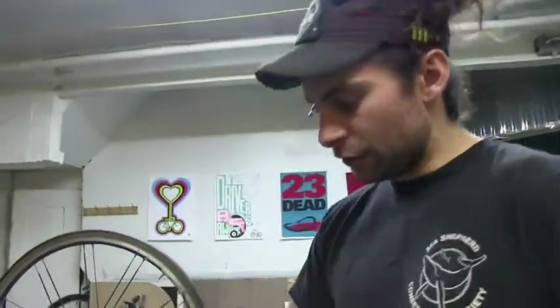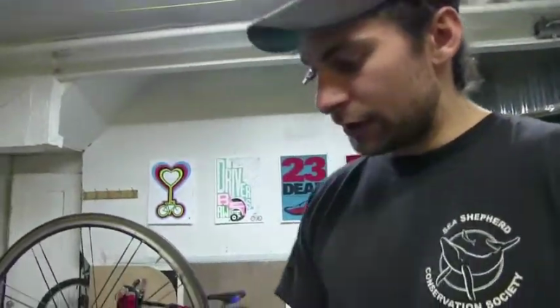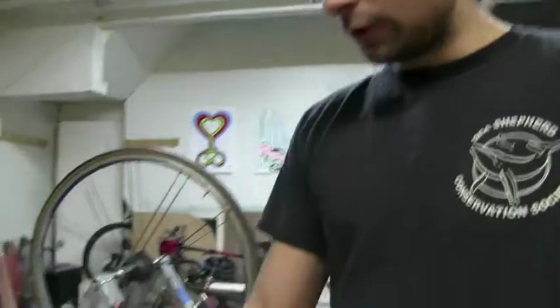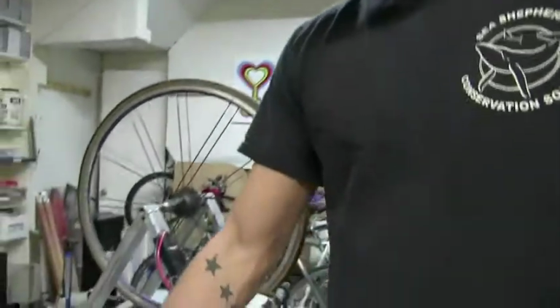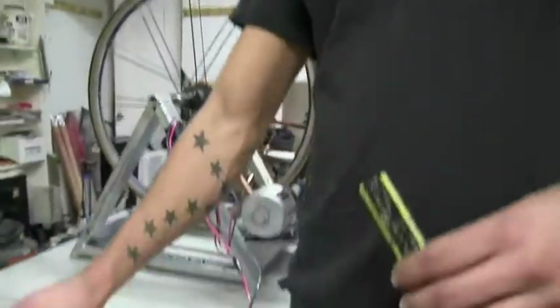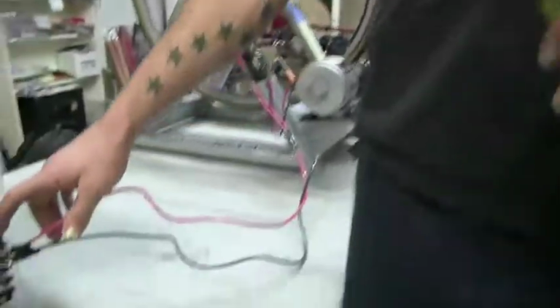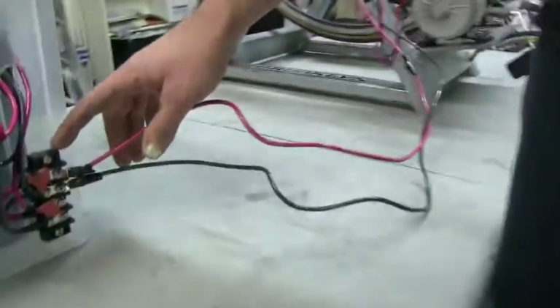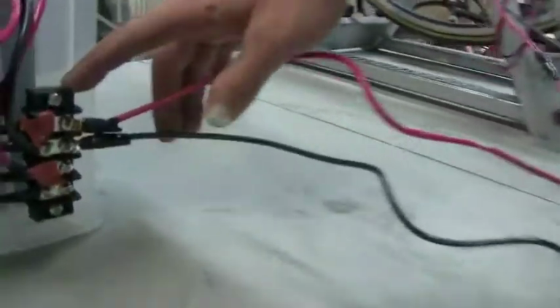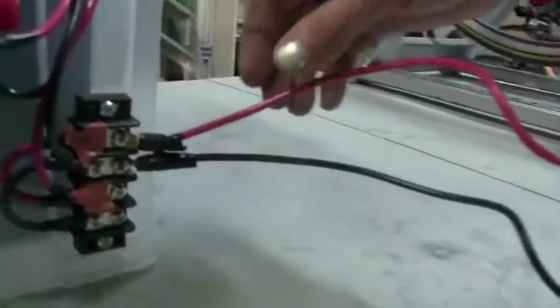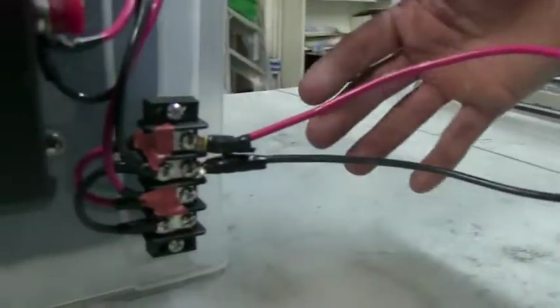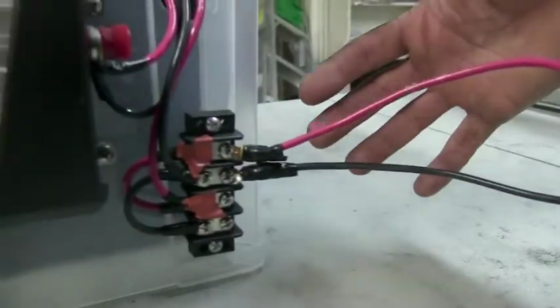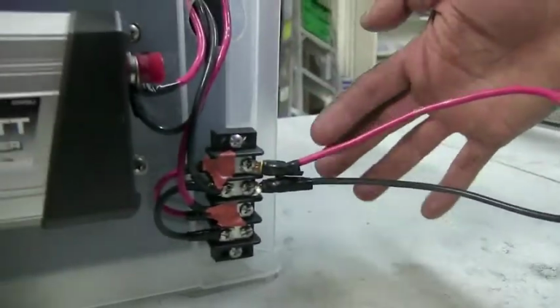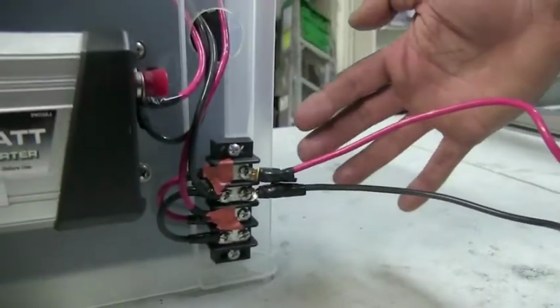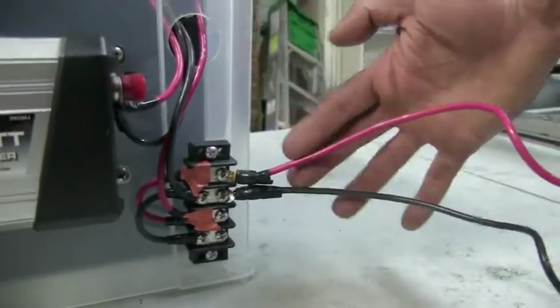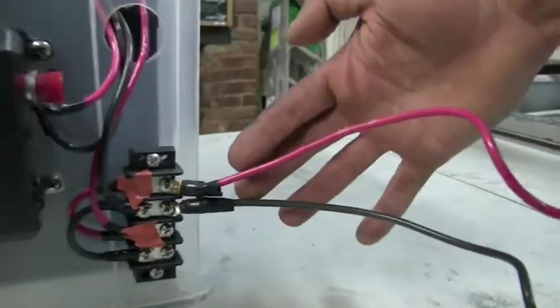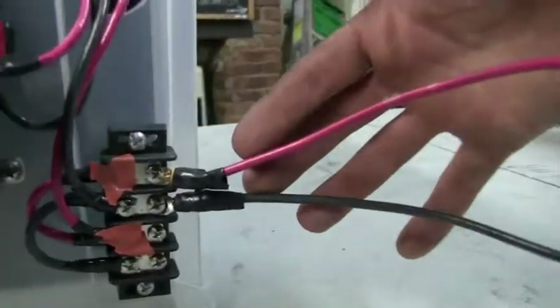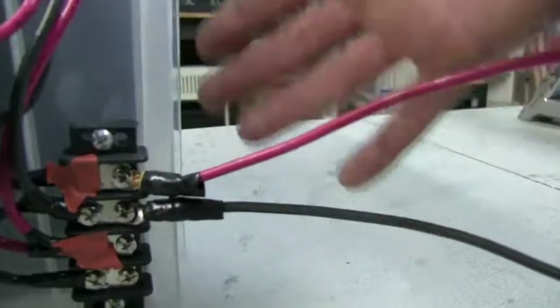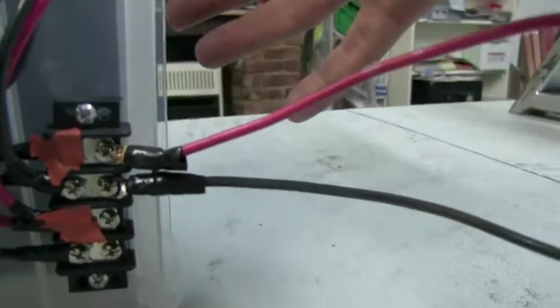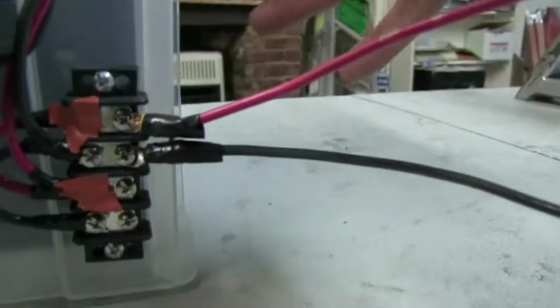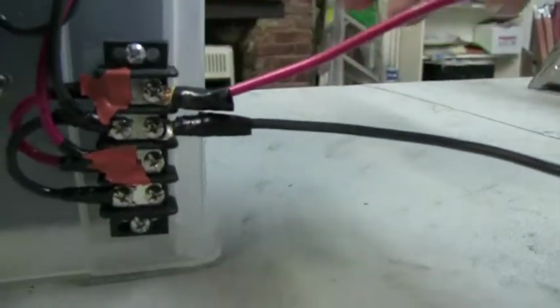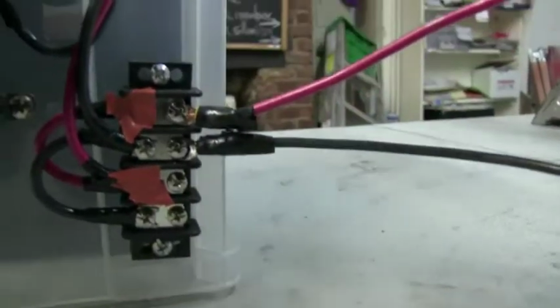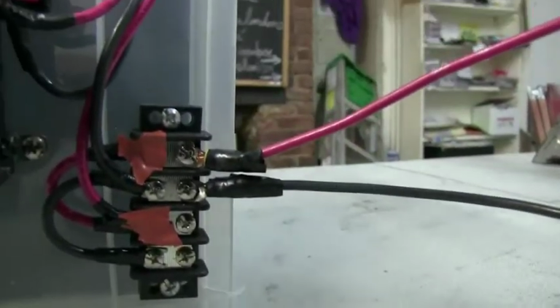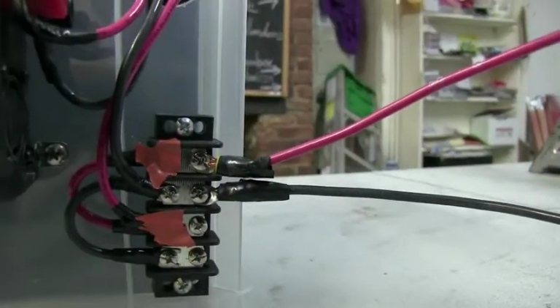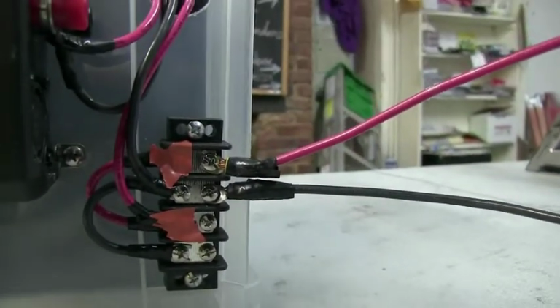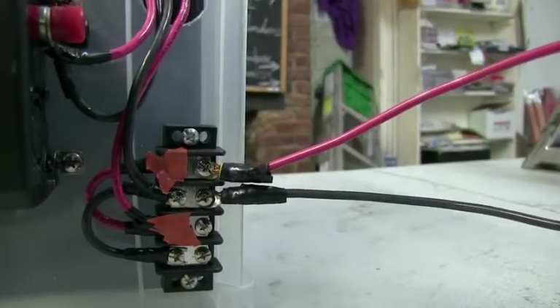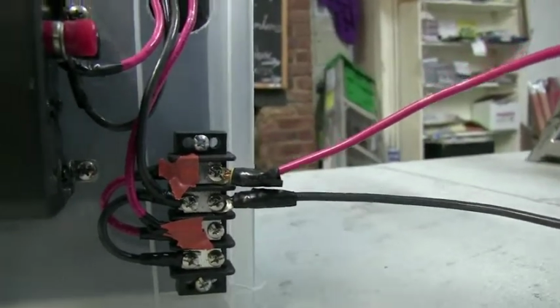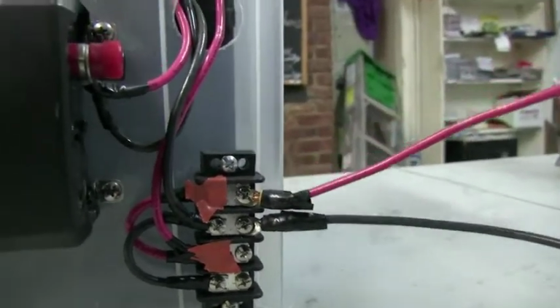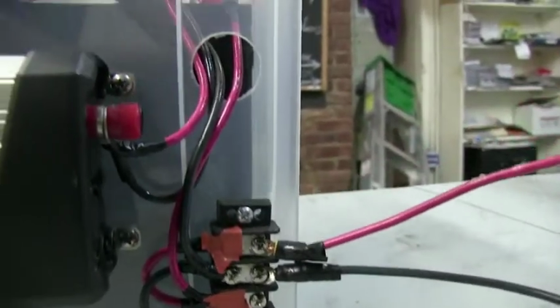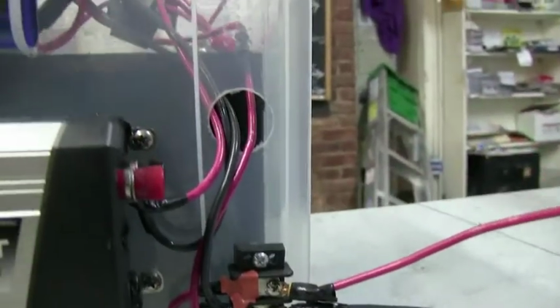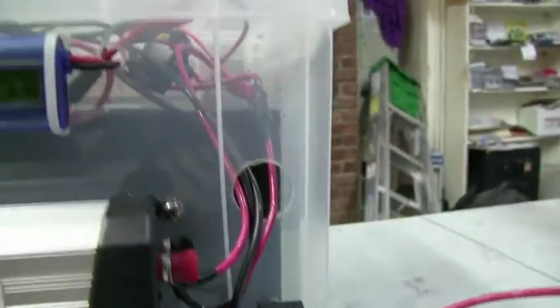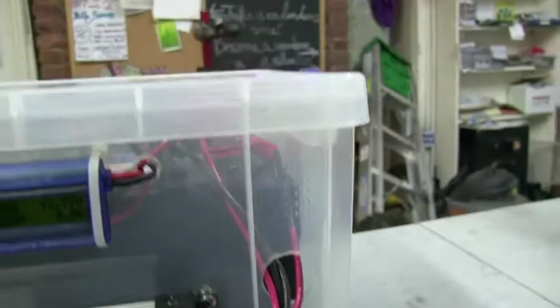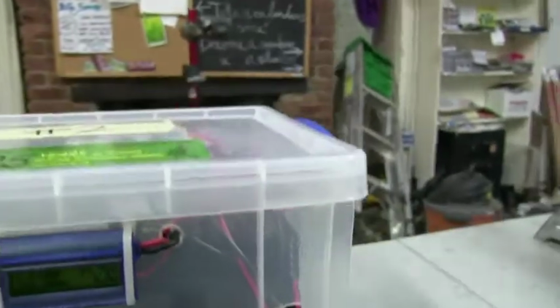And then you go into a terminal board. The terminal board allows you to have two bike generators hooked up to one battery, which gives you the exact perfect amount of amperage in general to power a battery — about 15 amps.